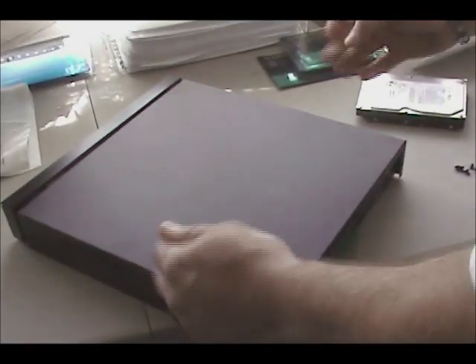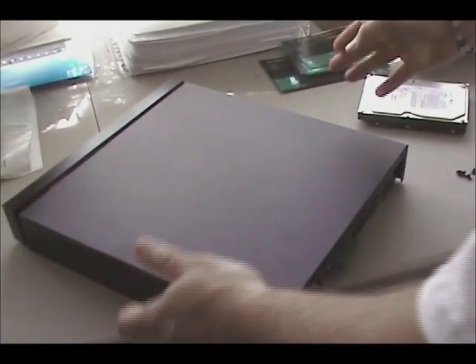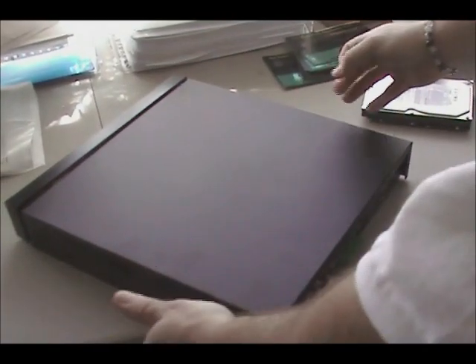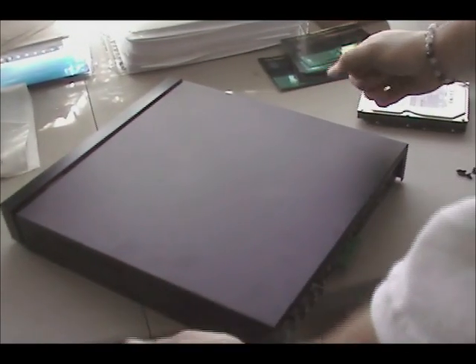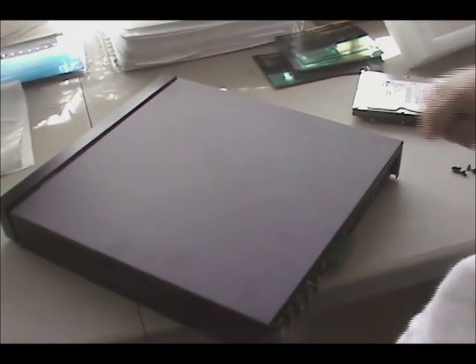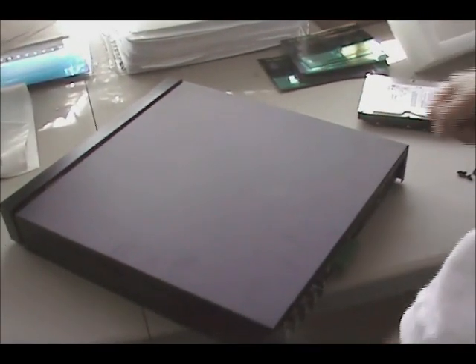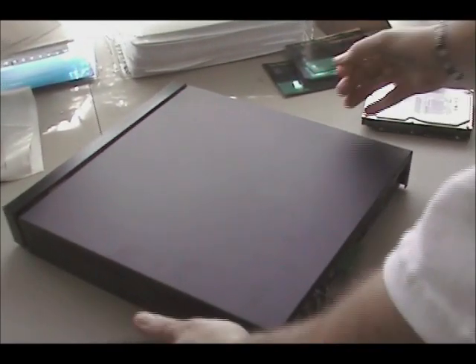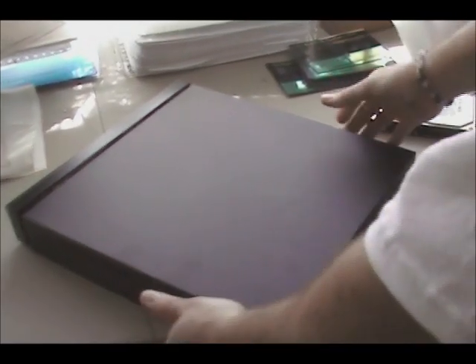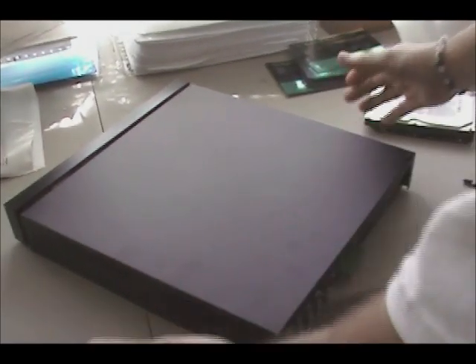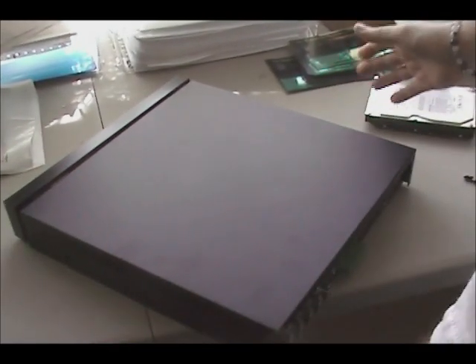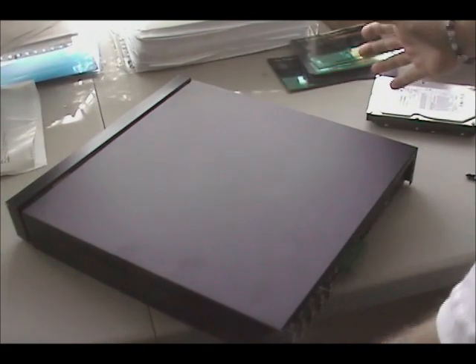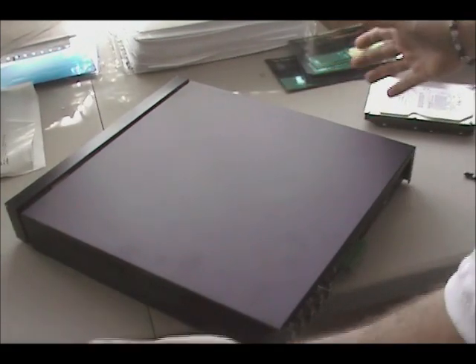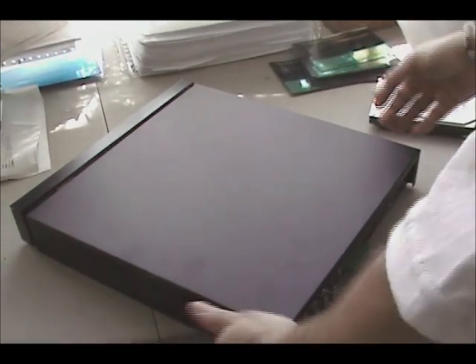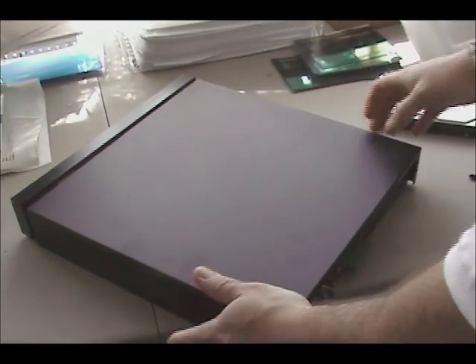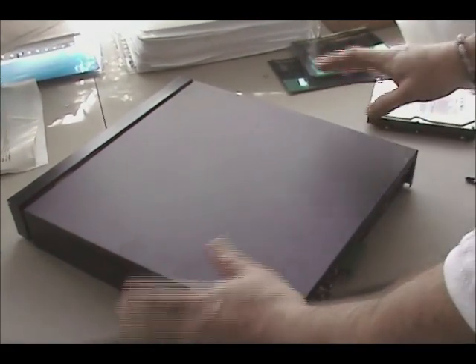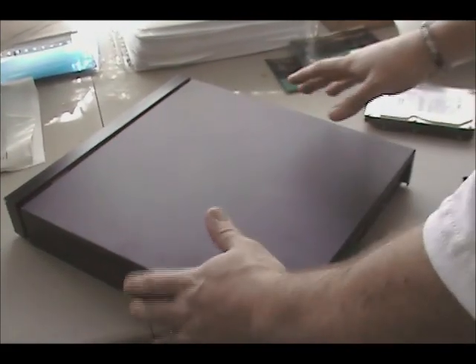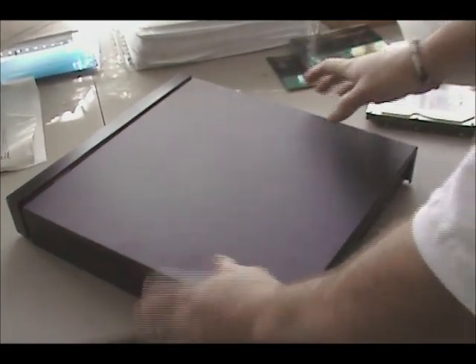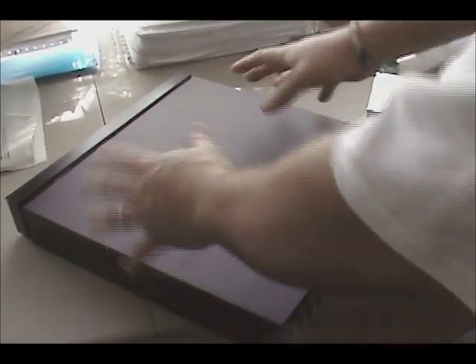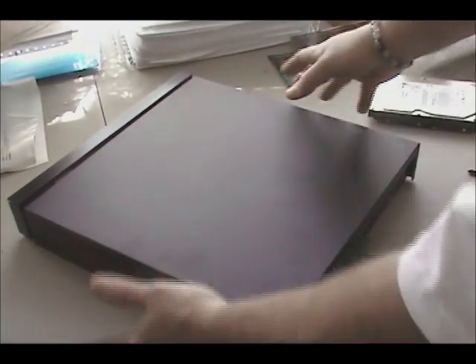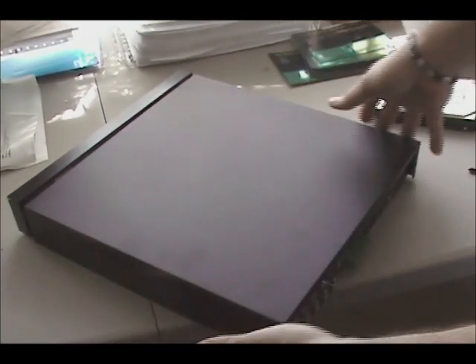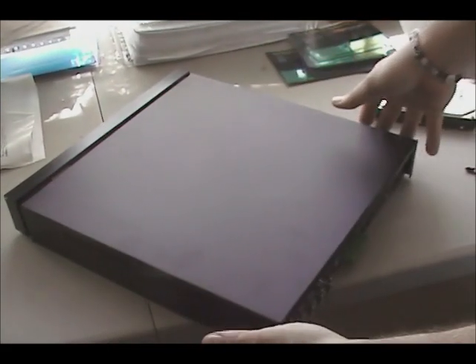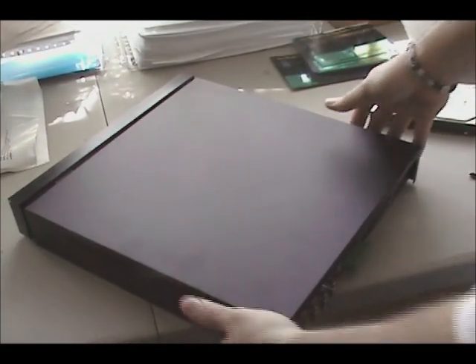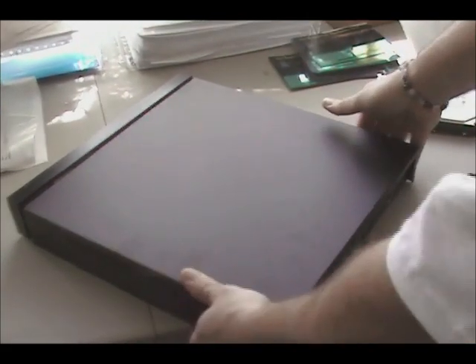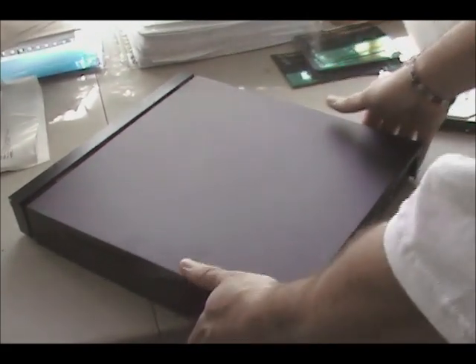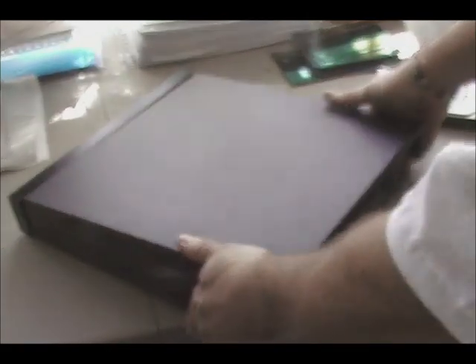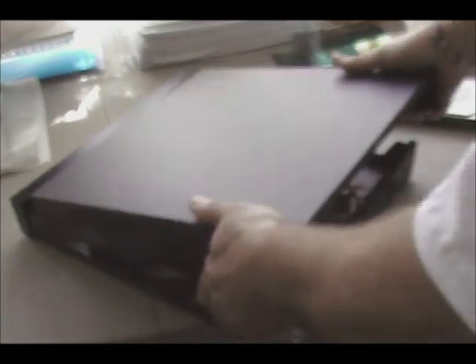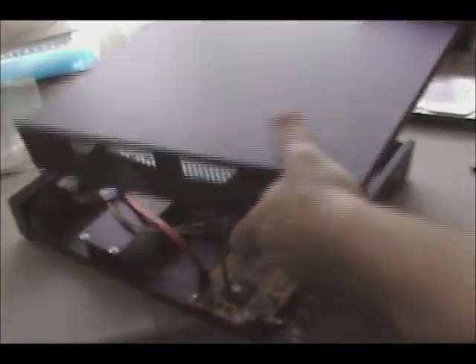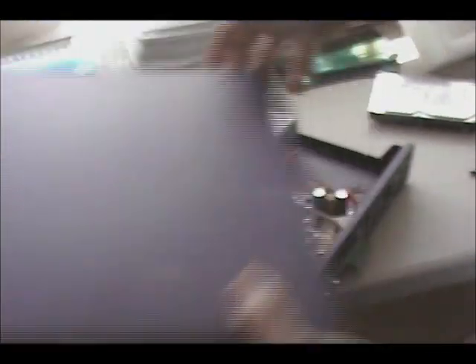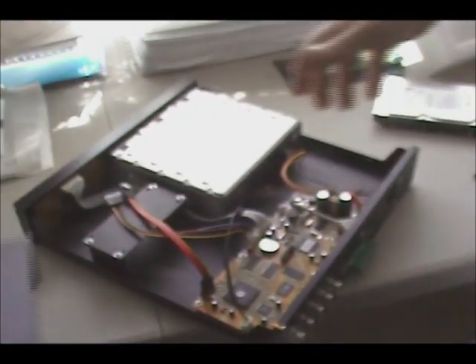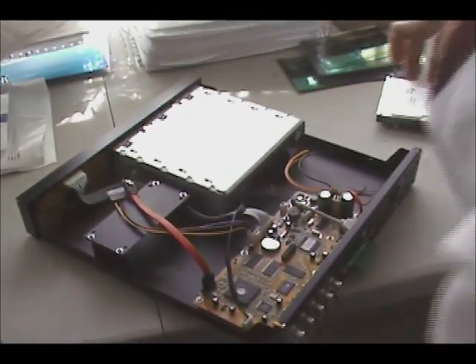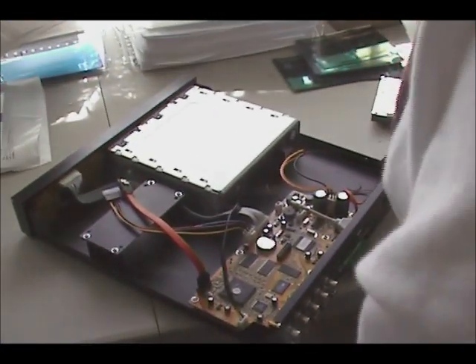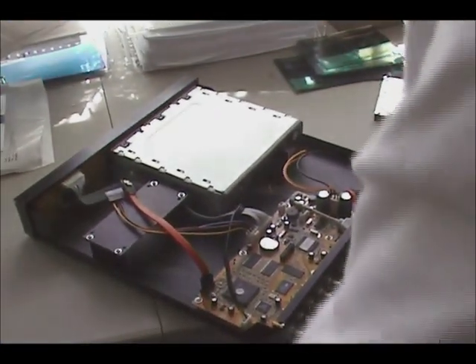I'm going to show you how to install a hard drive in a DVR. It's very simple. I've already removed the screws on the side of the case — they all have about seven to eight screws on them.